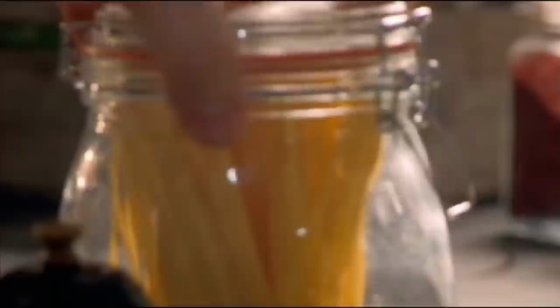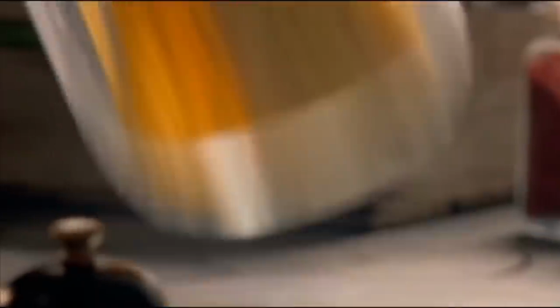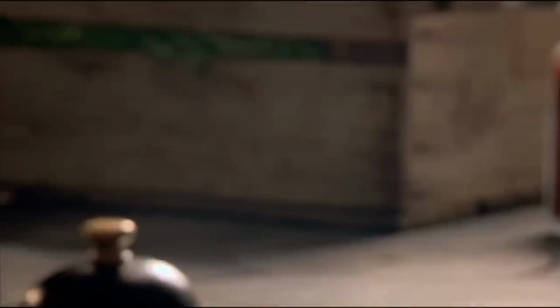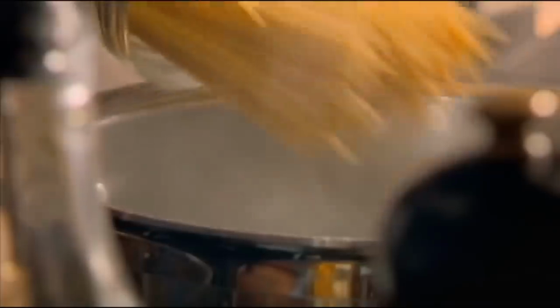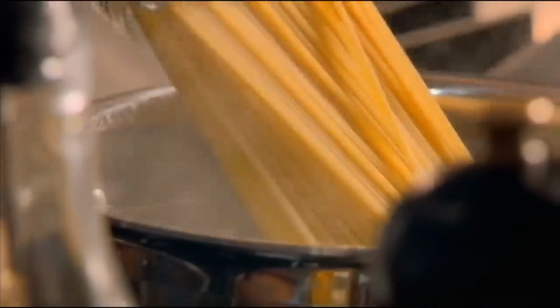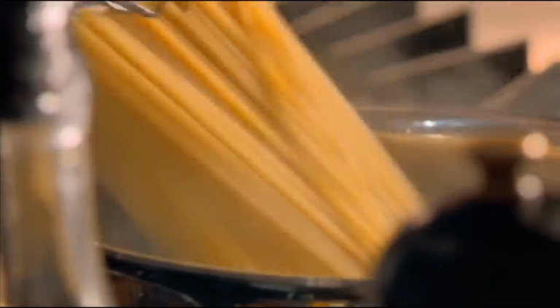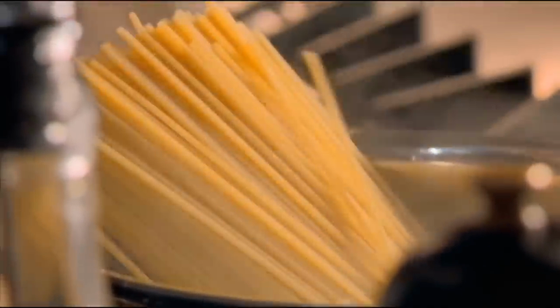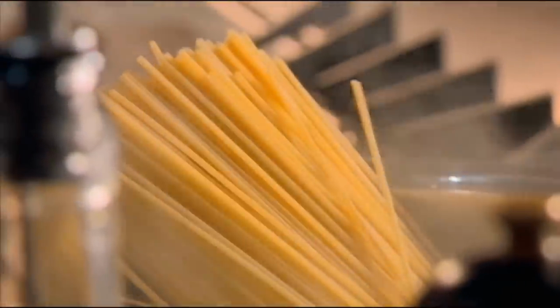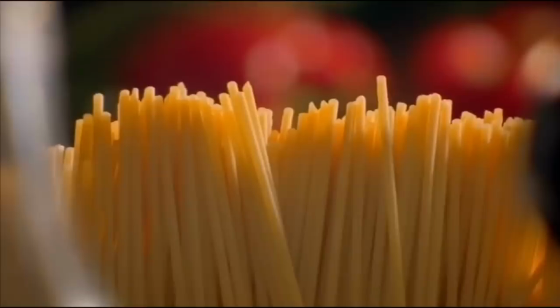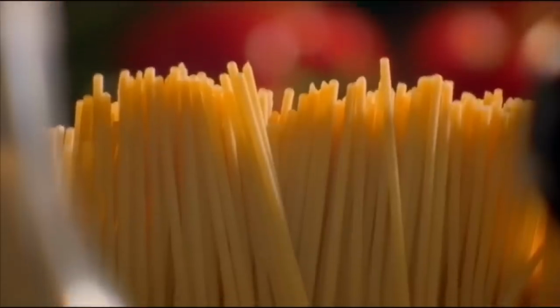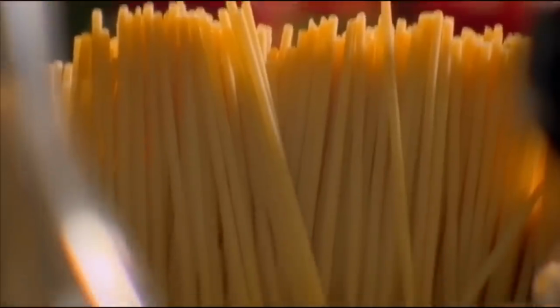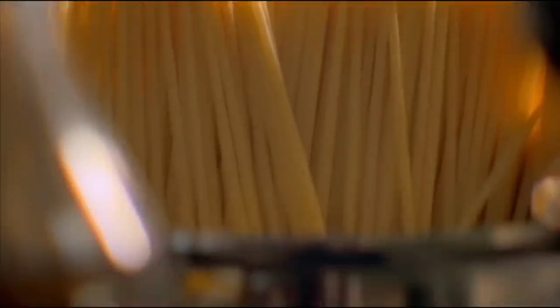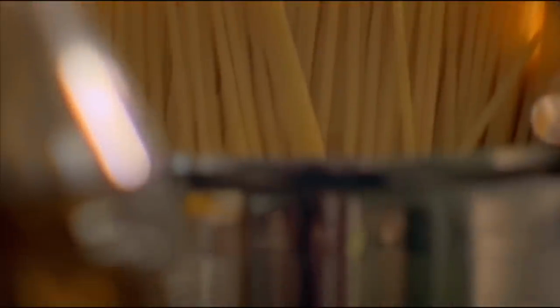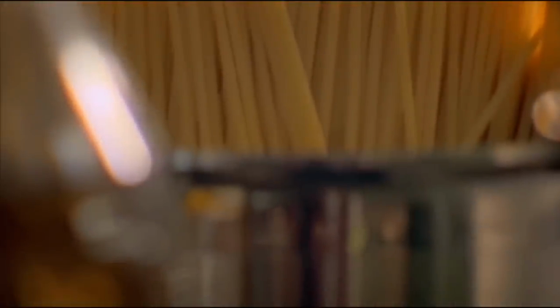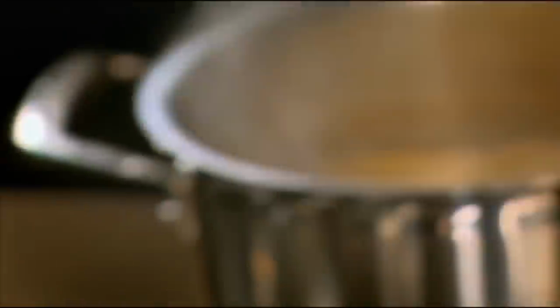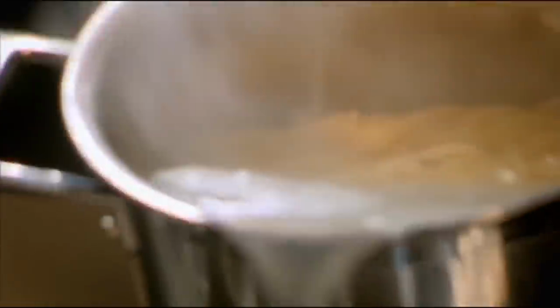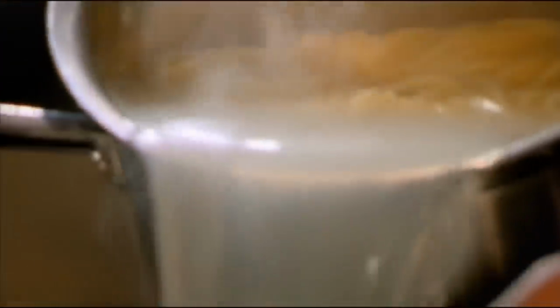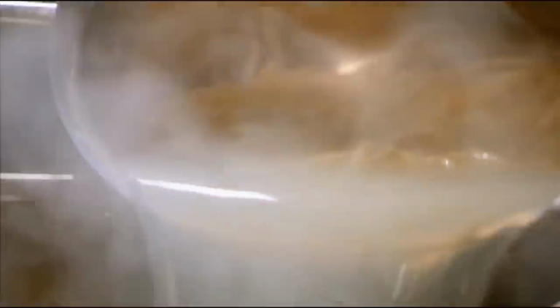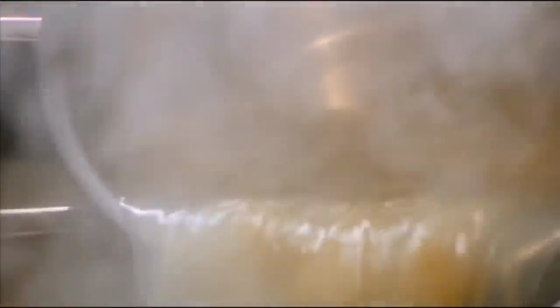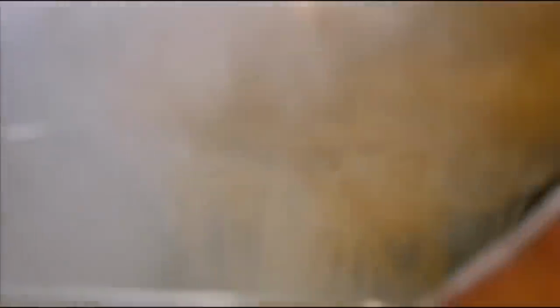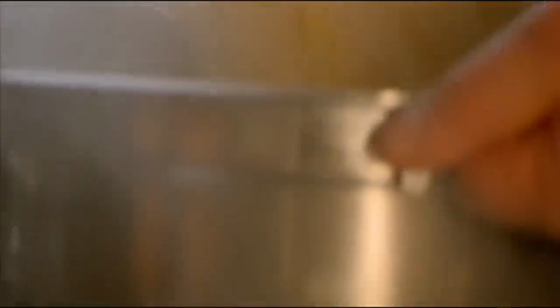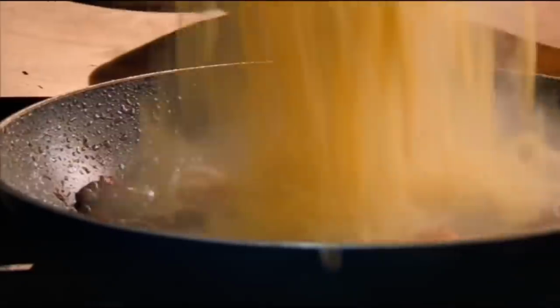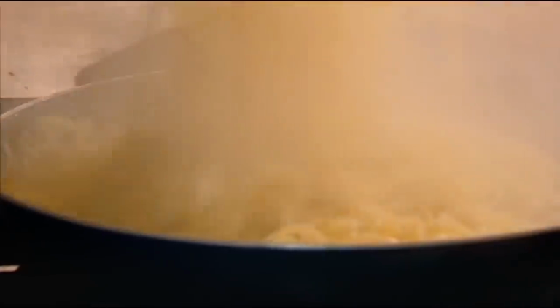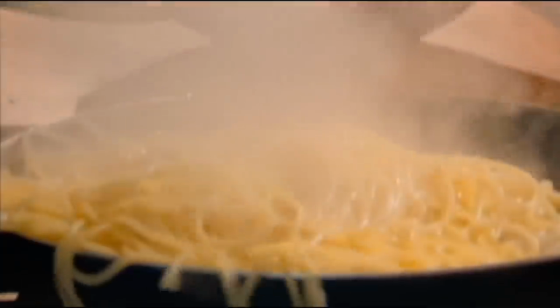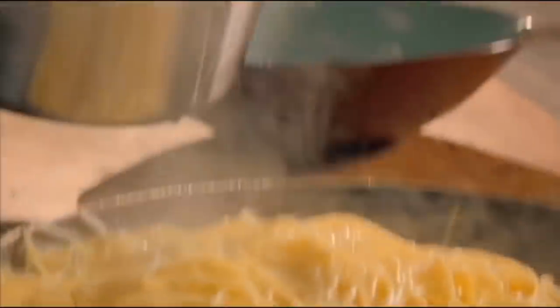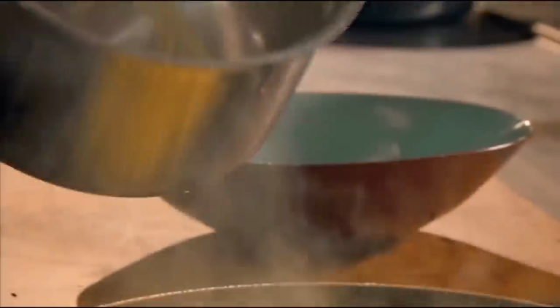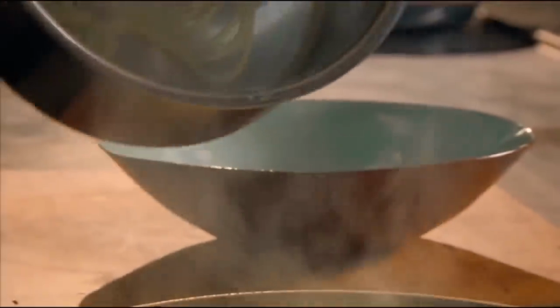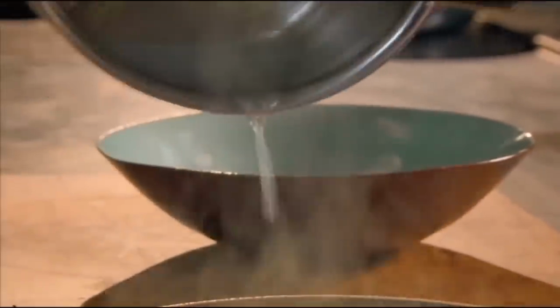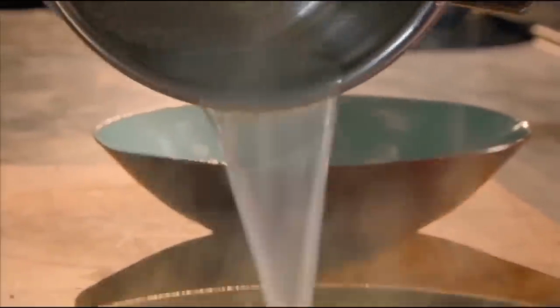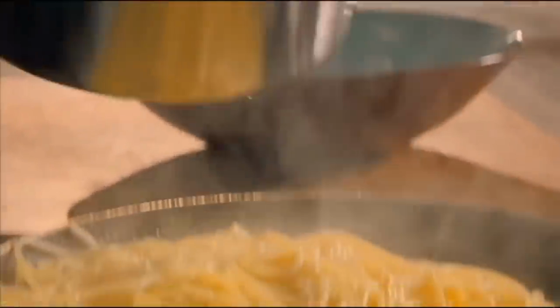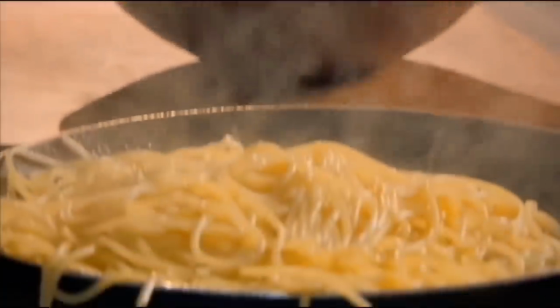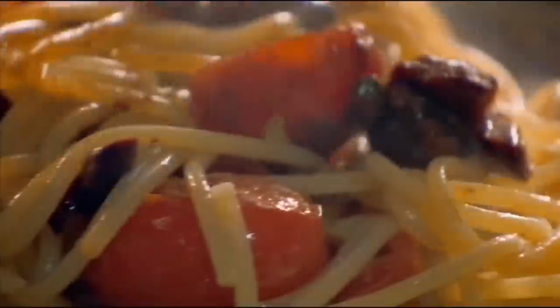In a separate pan, boil dry spaghetti — another great store cupboard staple. When the pasta is tender but still firm, drain and add to the sauce with a splash of the pasta water. It's full of starch, which gives a great silky consistency.